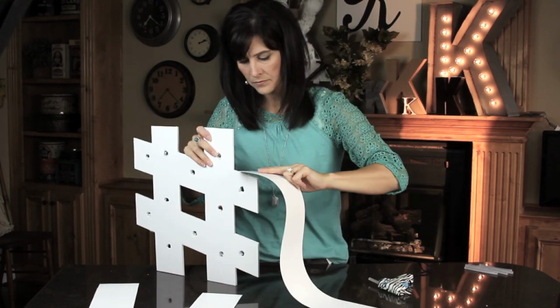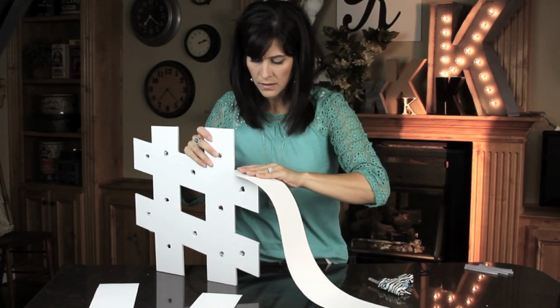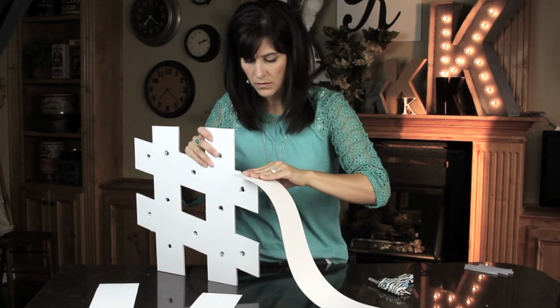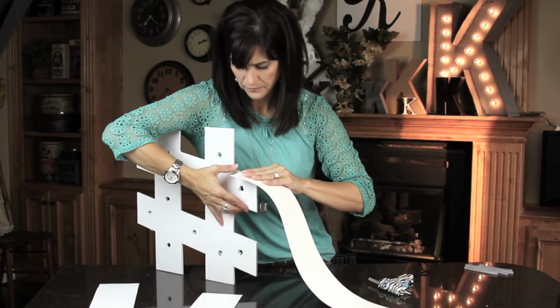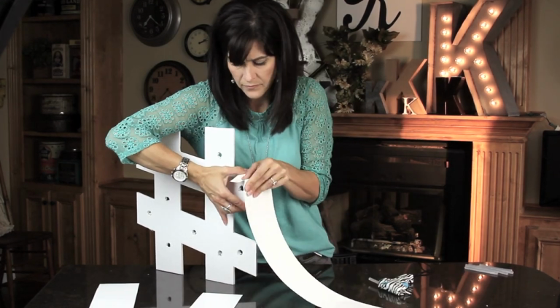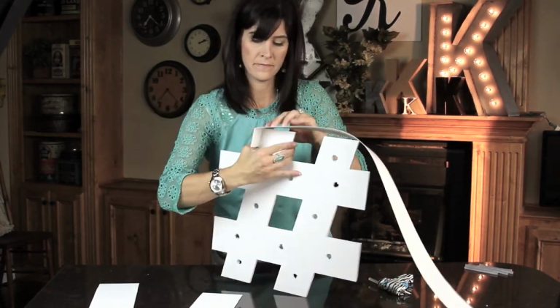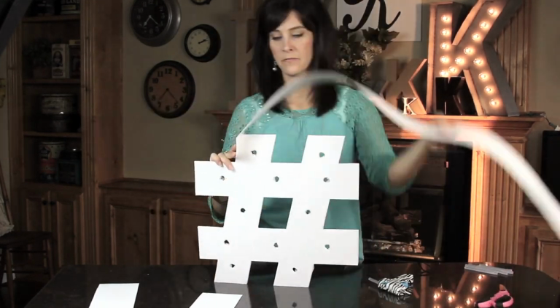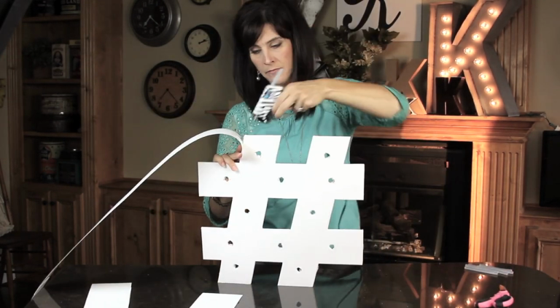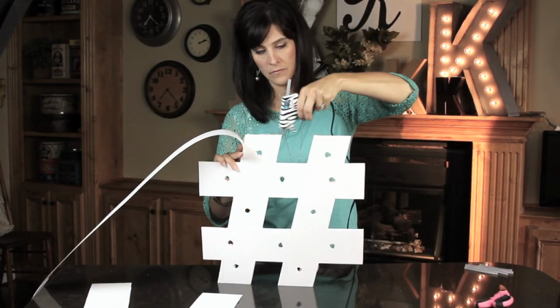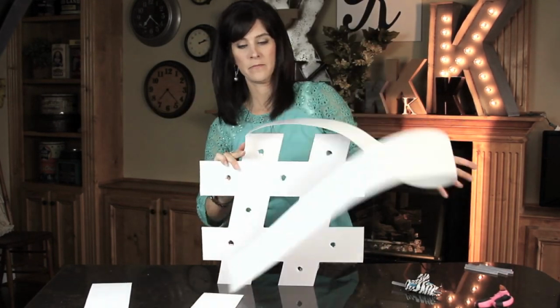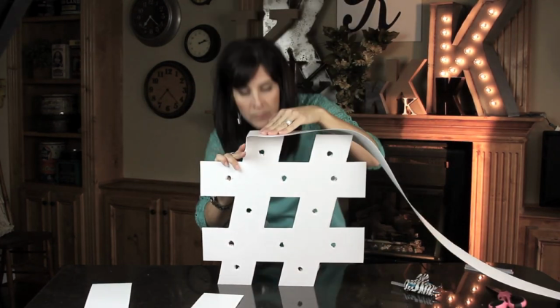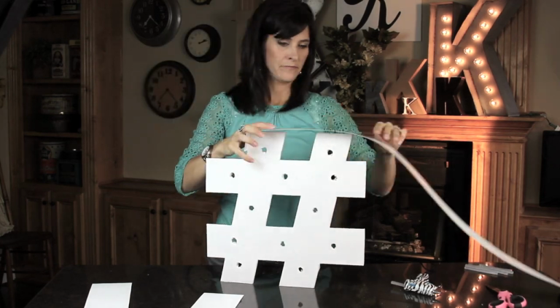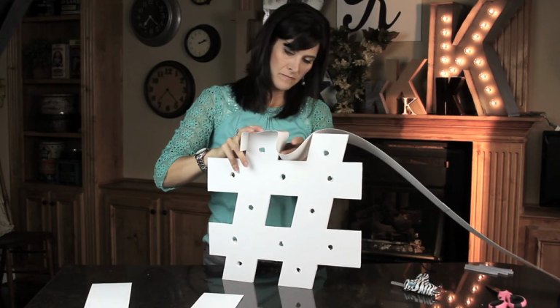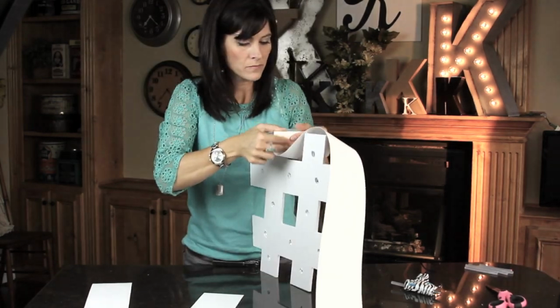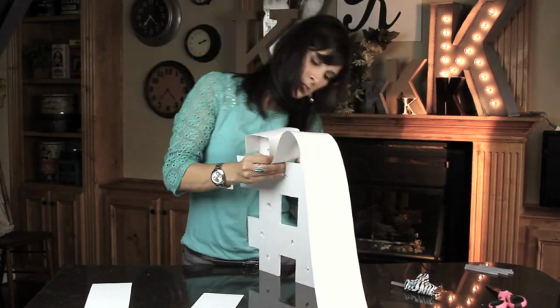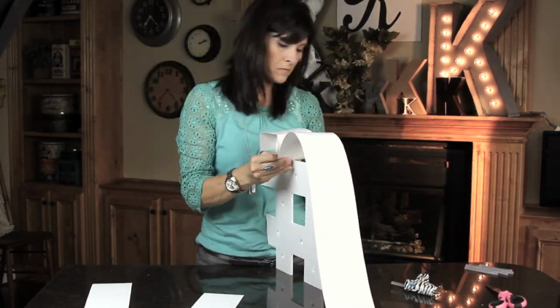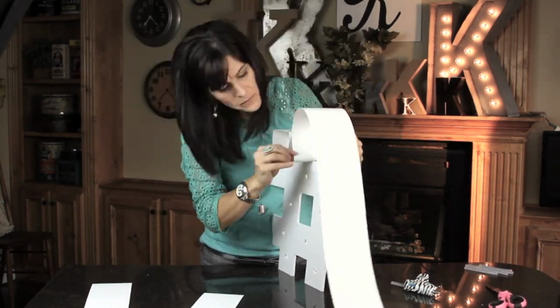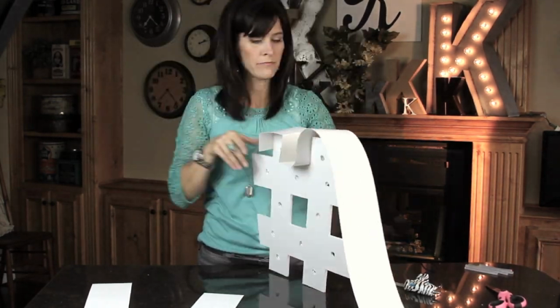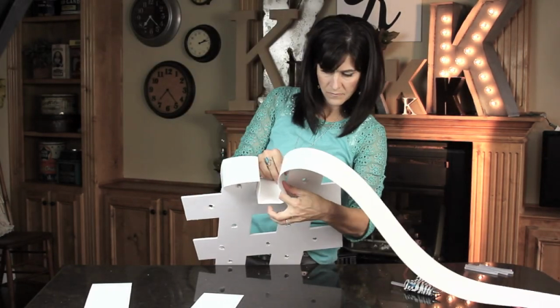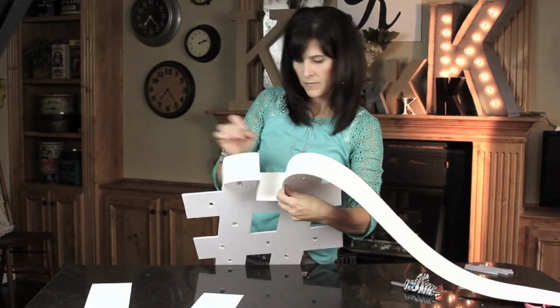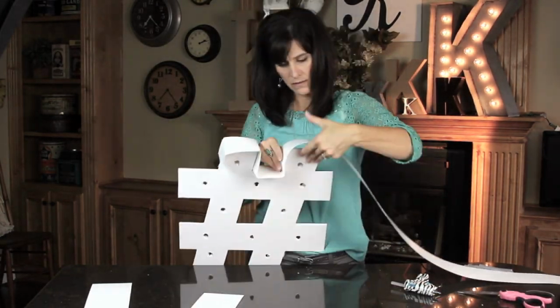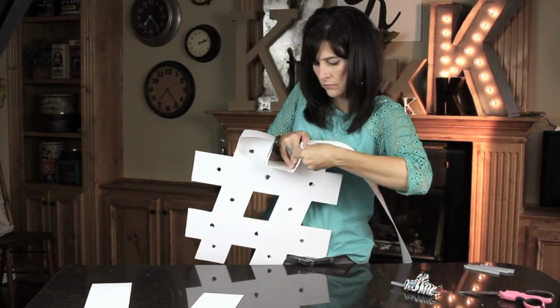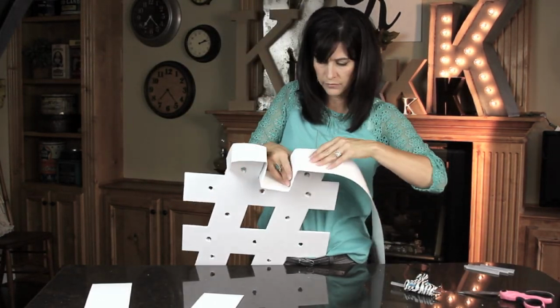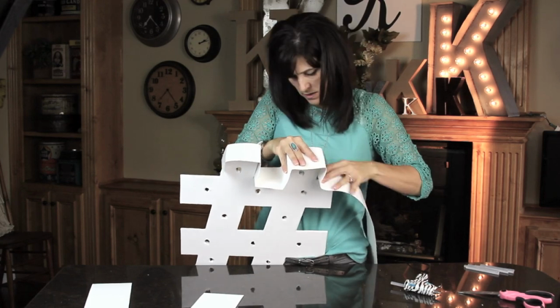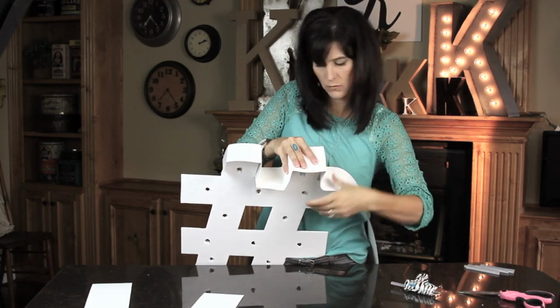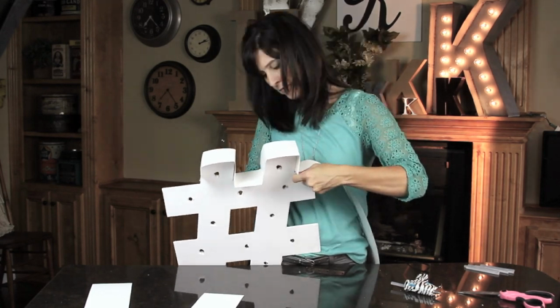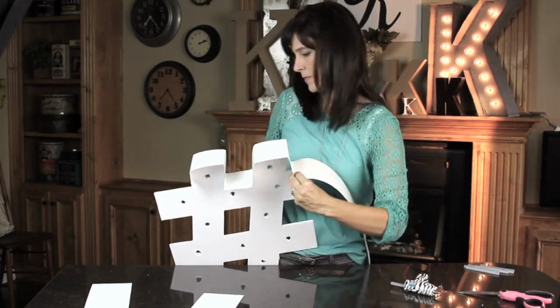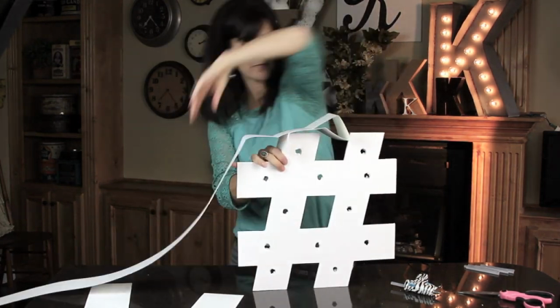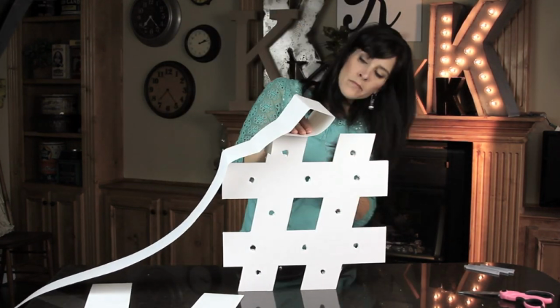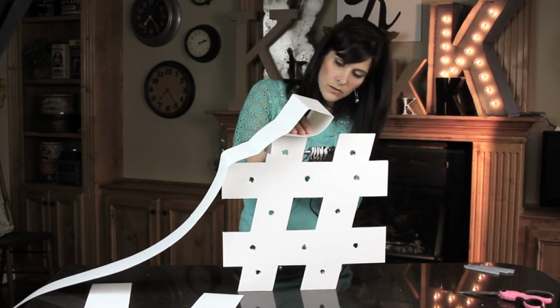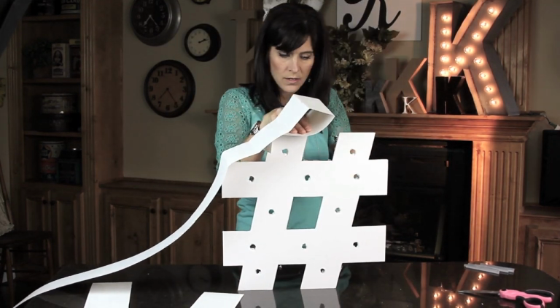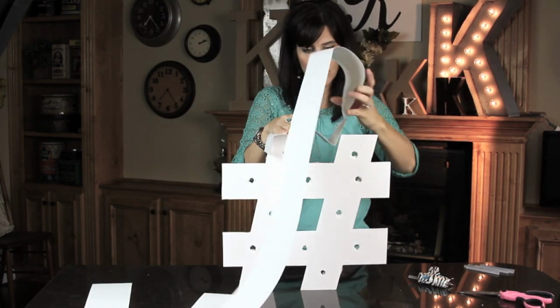Glue the strips all the way around your shape. You want to place it so that the foam board is in the center, going all the way around. Don't forget to crease all of the edges — this gives it a nice crisp and more professional look to your work.